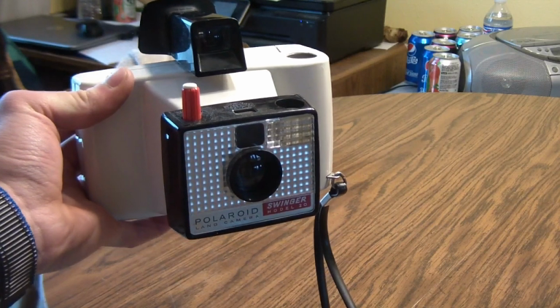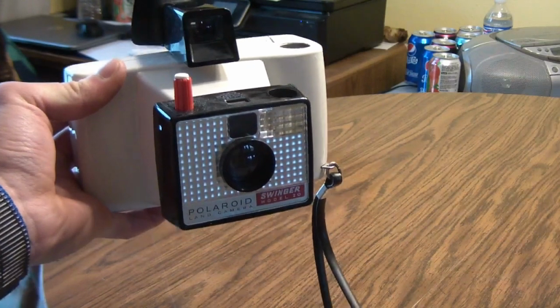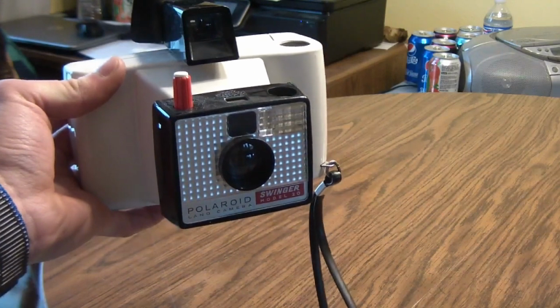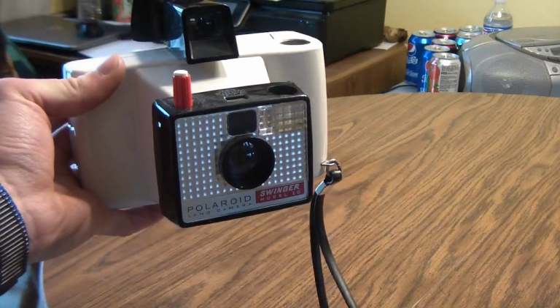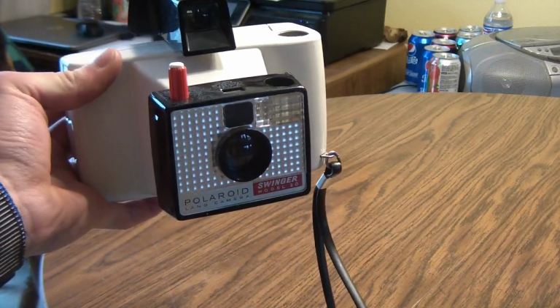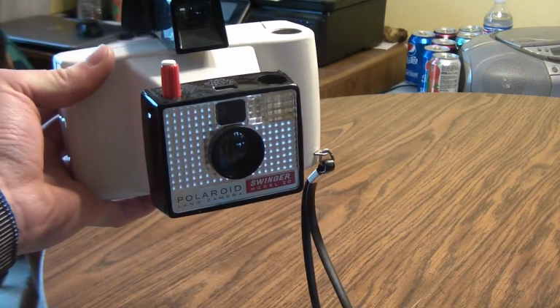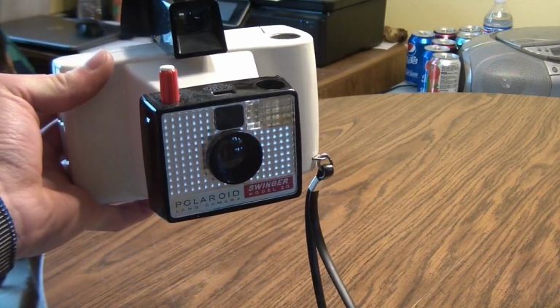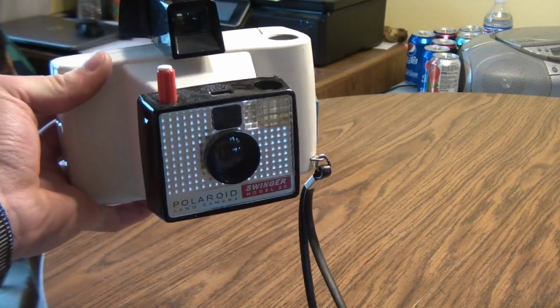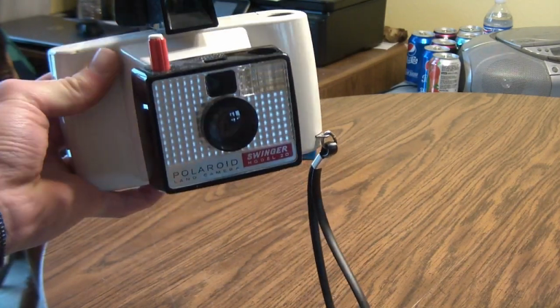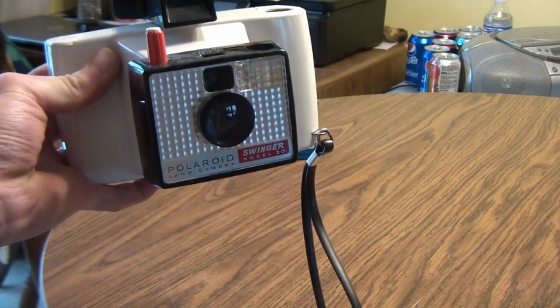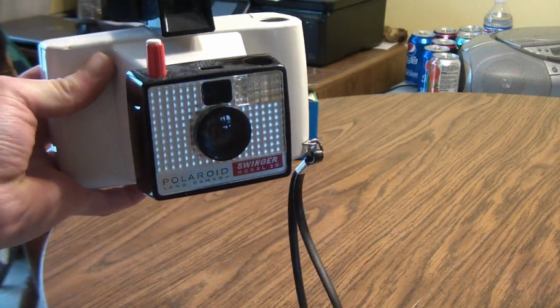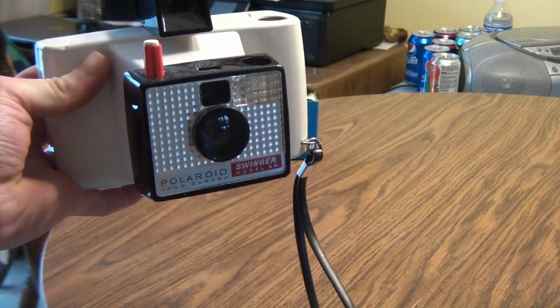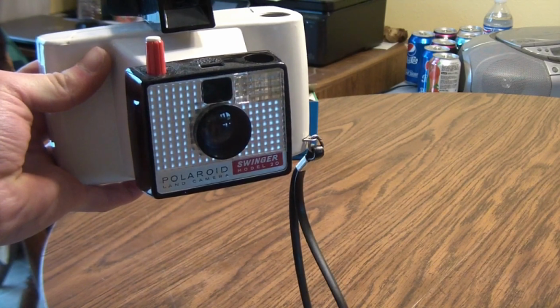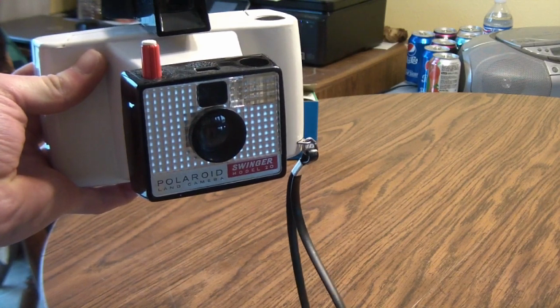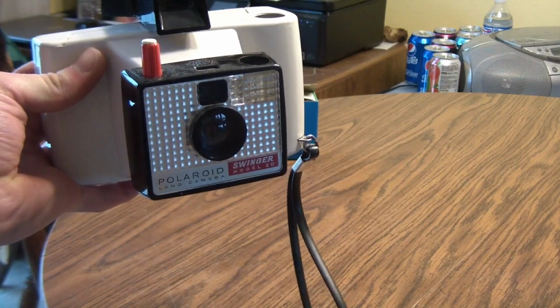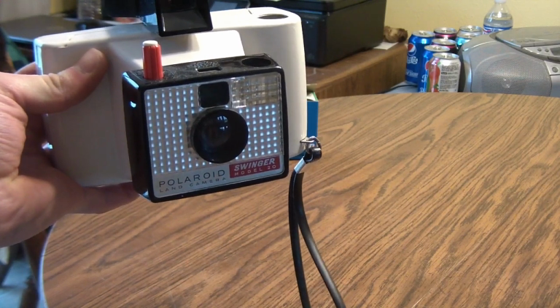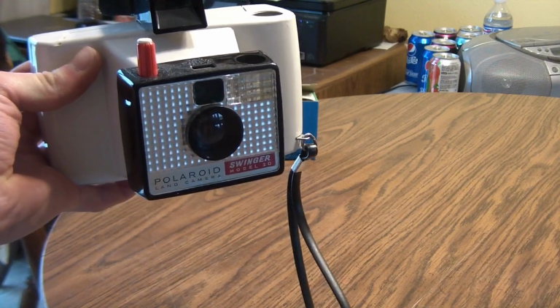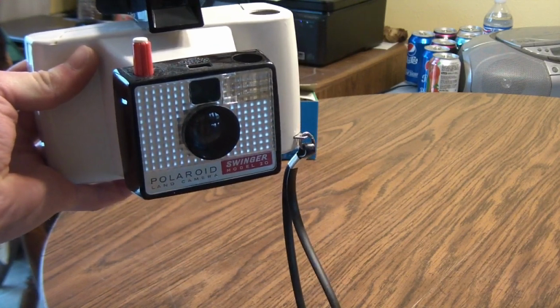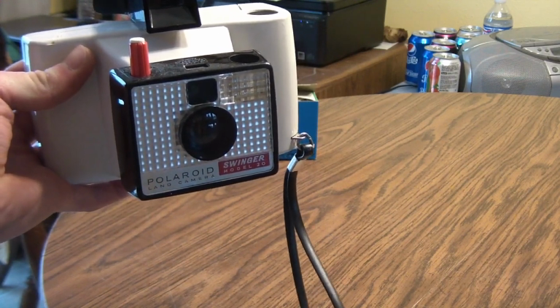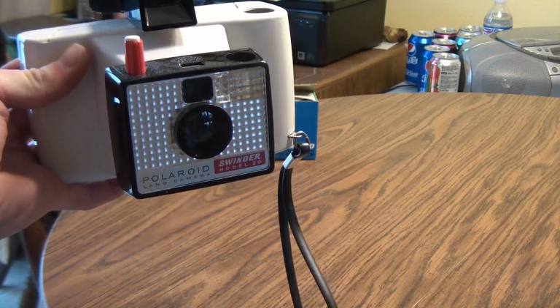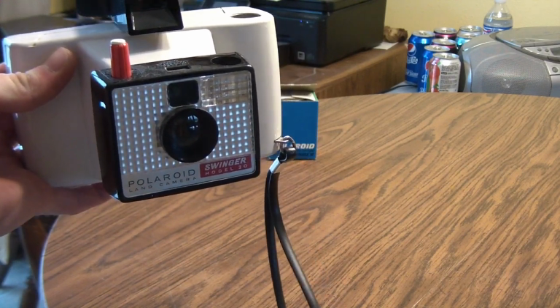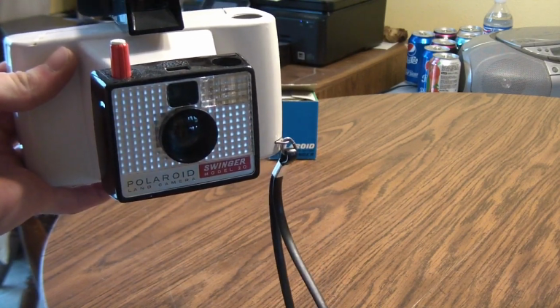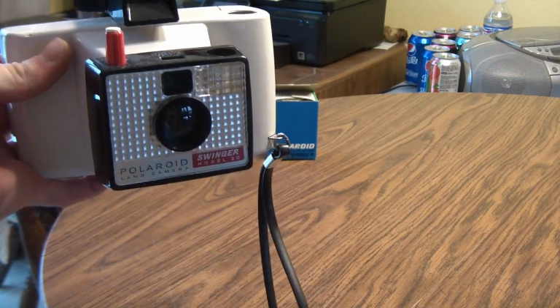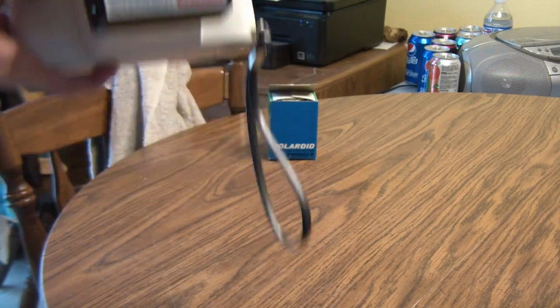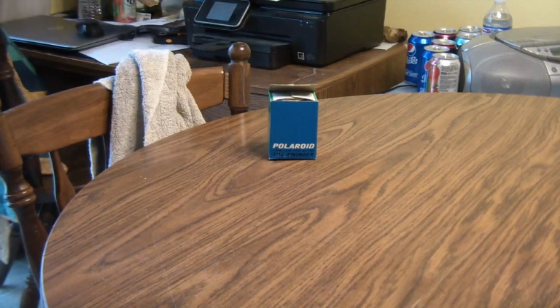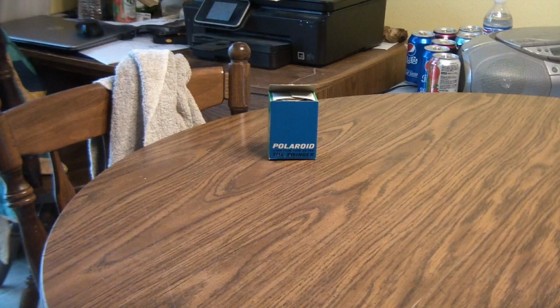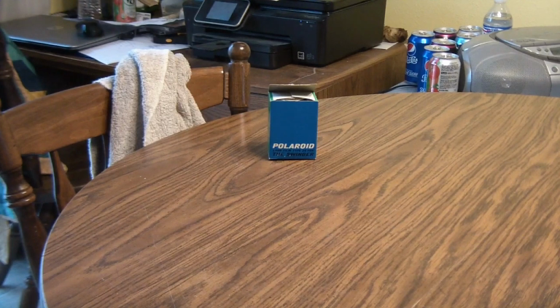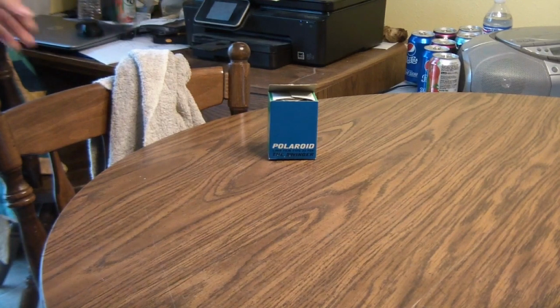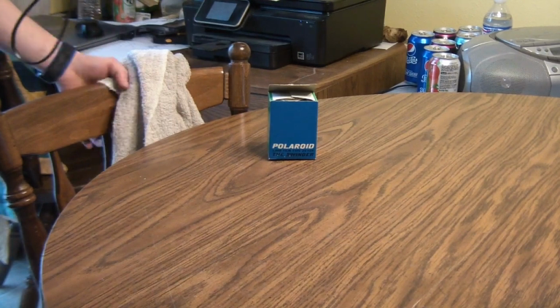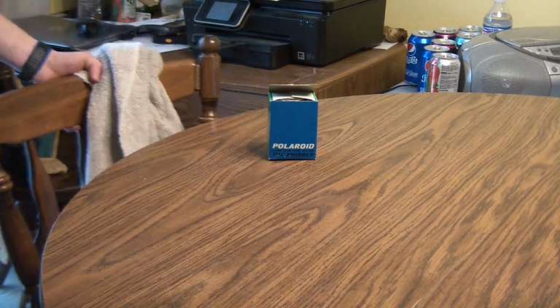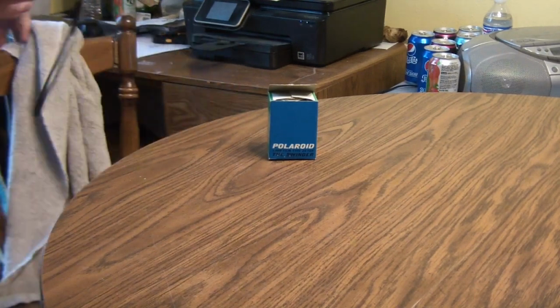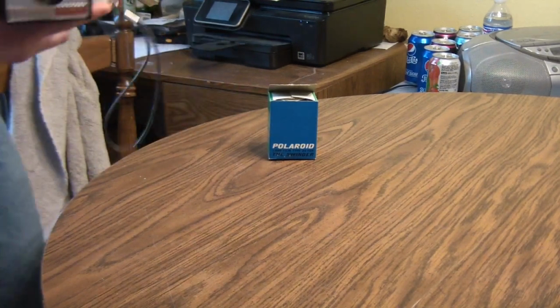Meet the Swinger. The Polaroid Swinger. It's more than a camera. It's almost alive. It's only $19.95. At least it was, back in the early 60s when they introduced it.